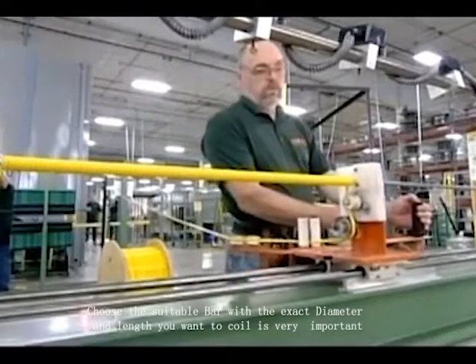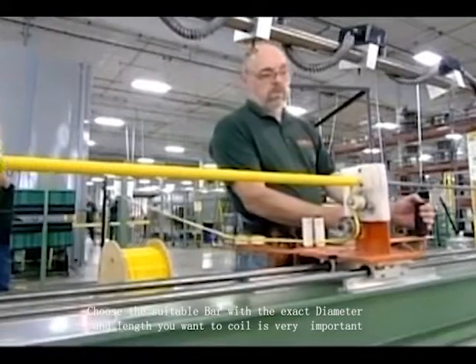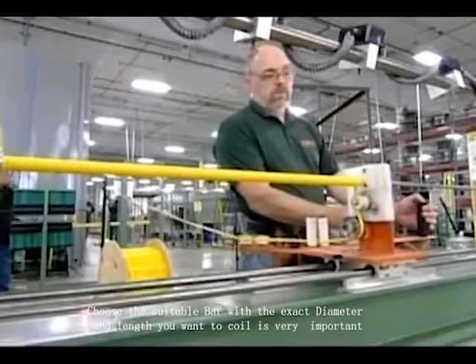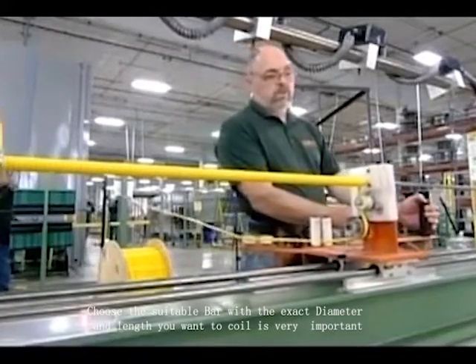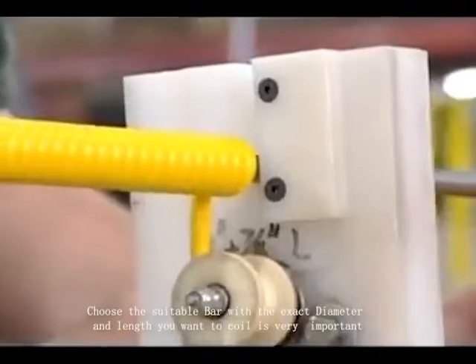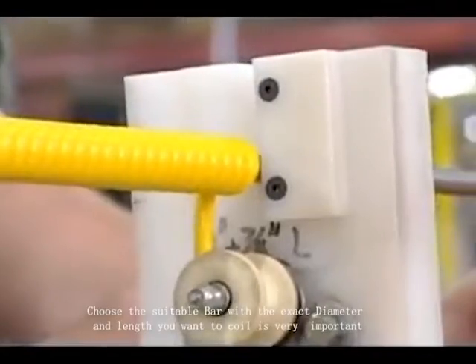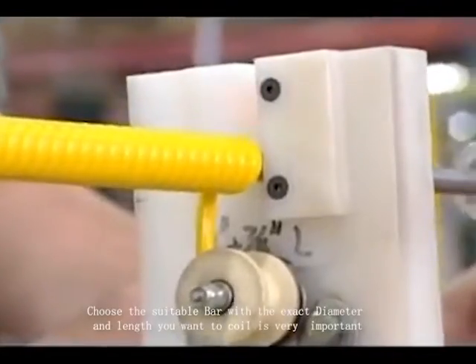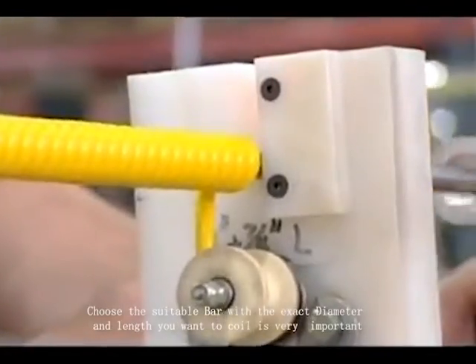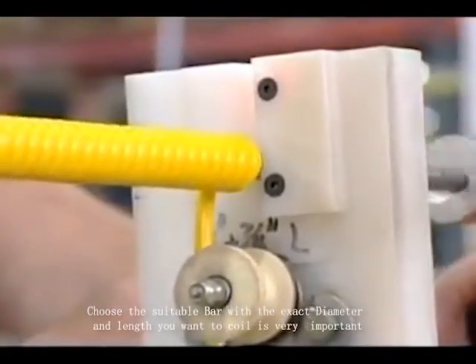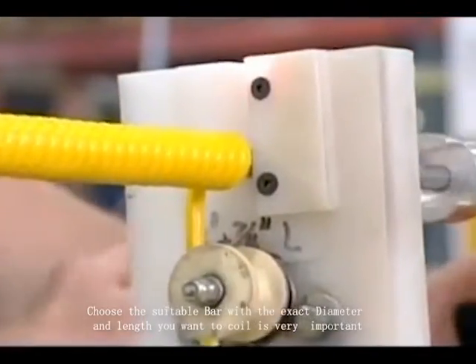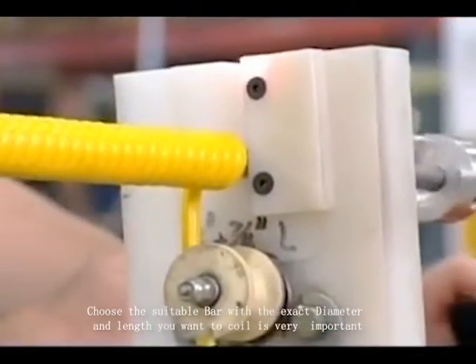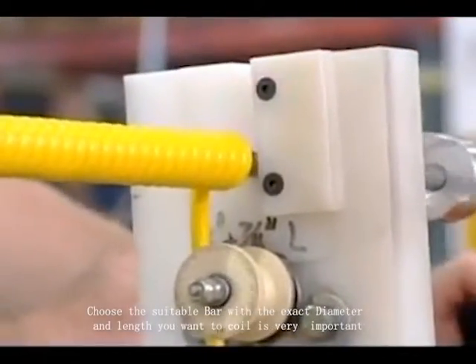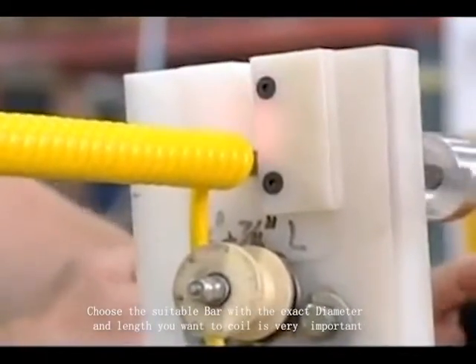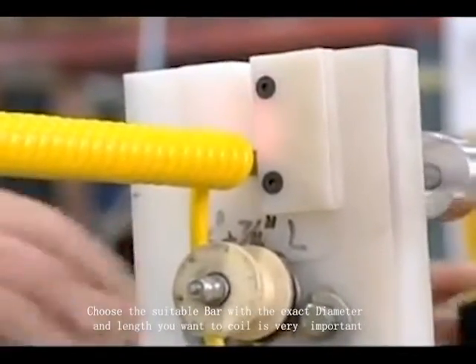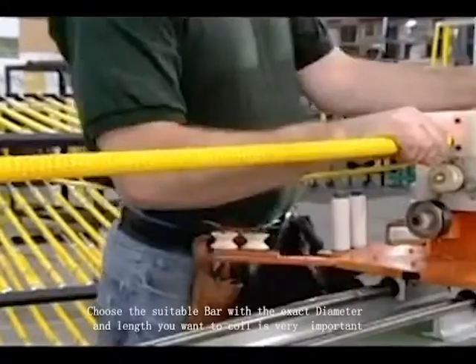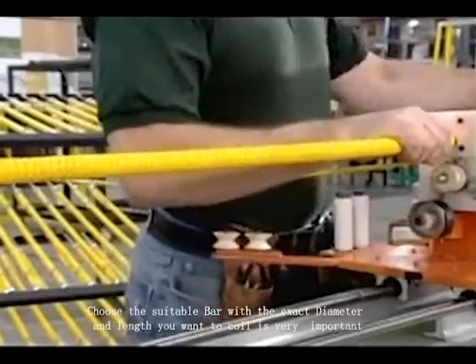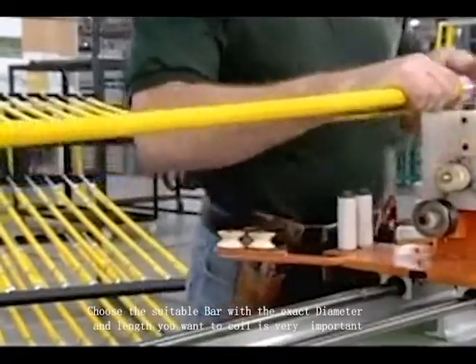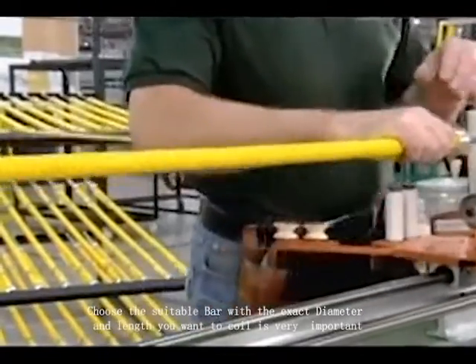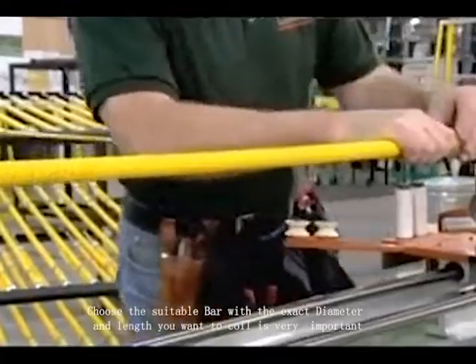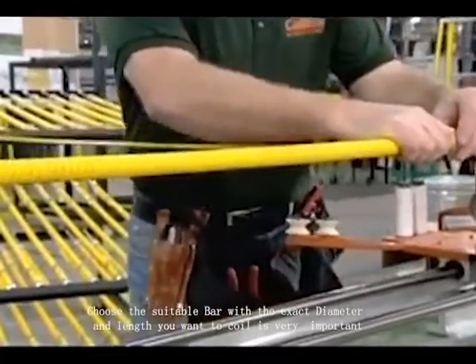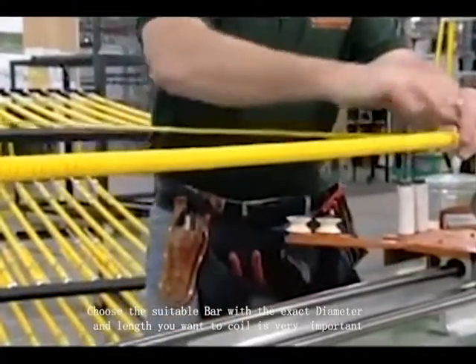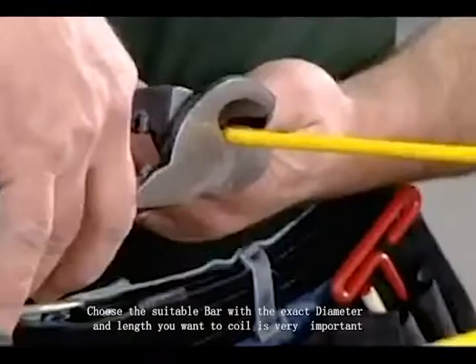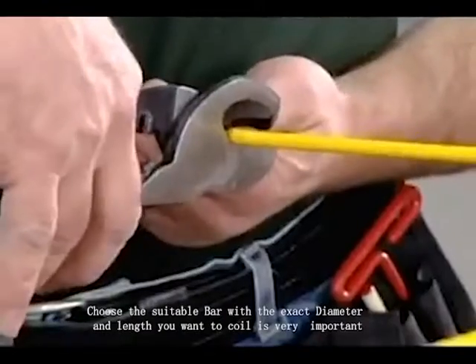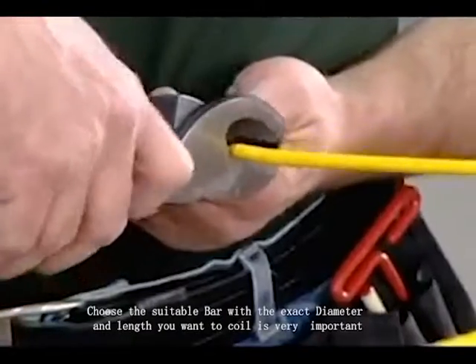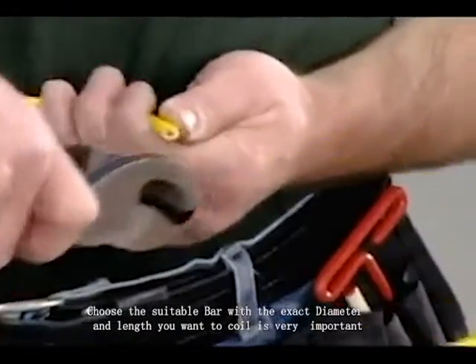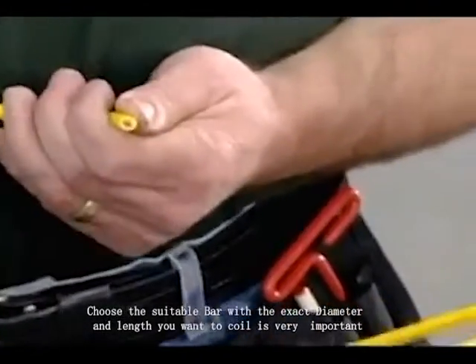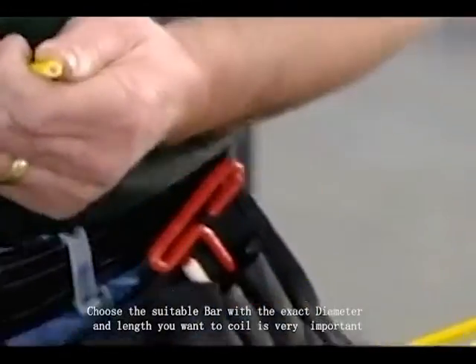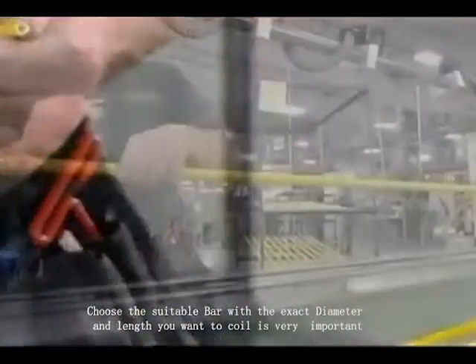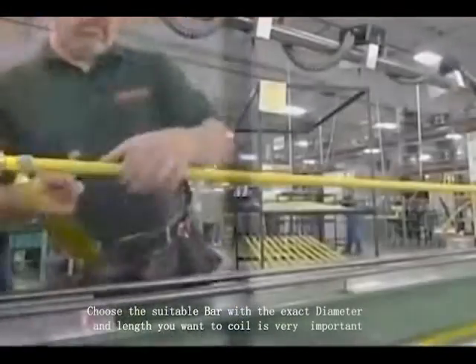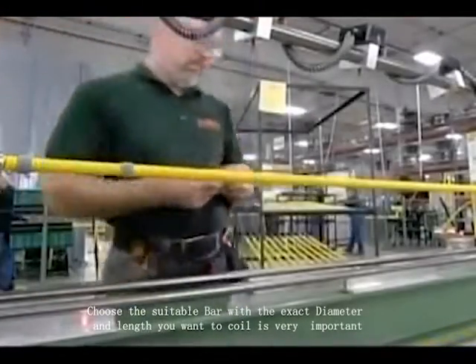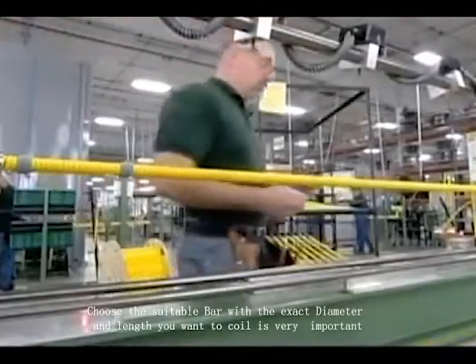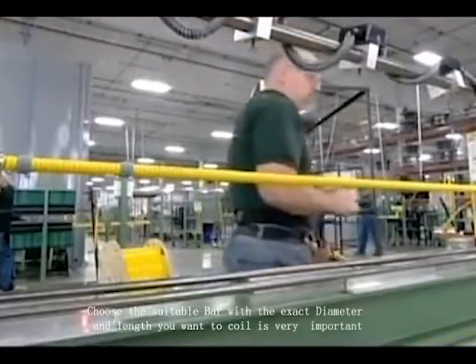But at this point the coil won't hold. Simply pulling out the rod would cause it to unravel — the plastic sheathing around the wires has no memory, so it won't retain the shape.